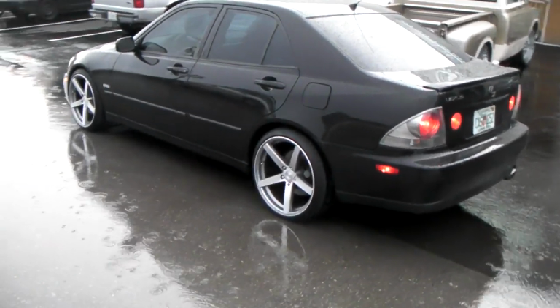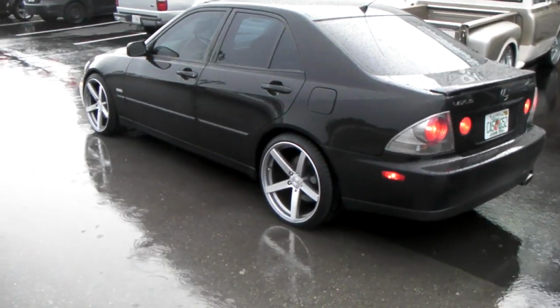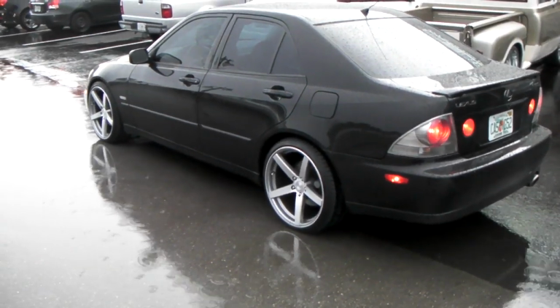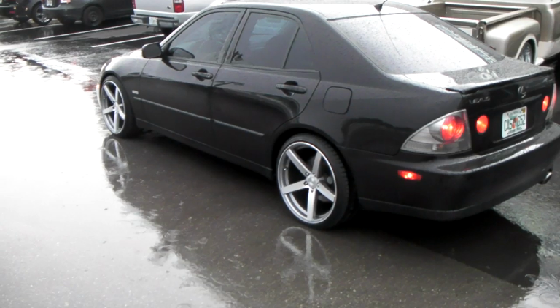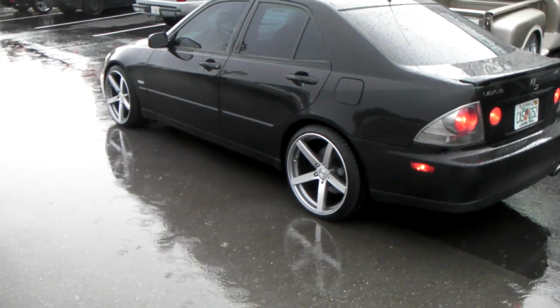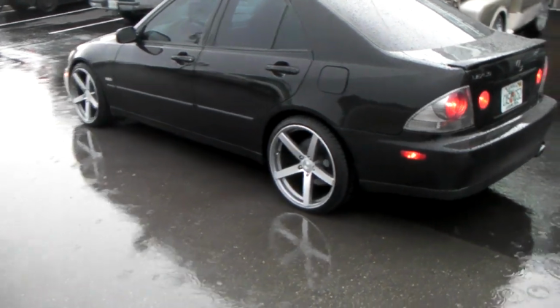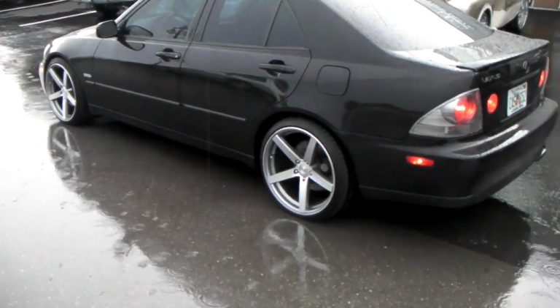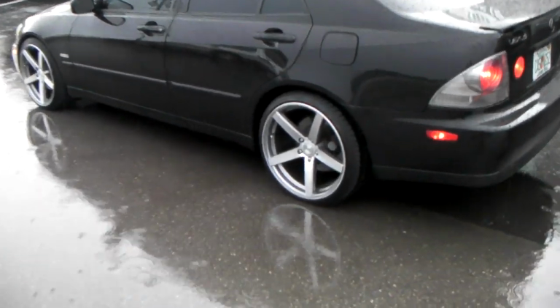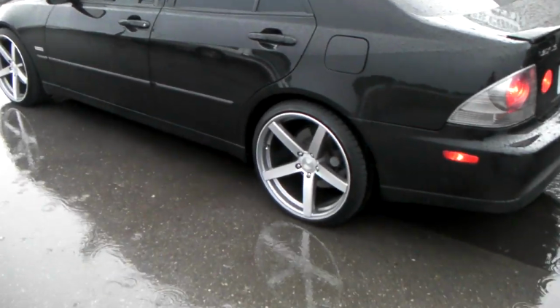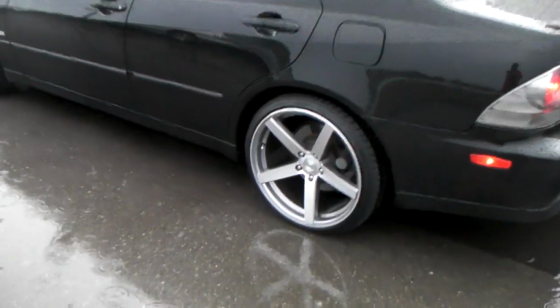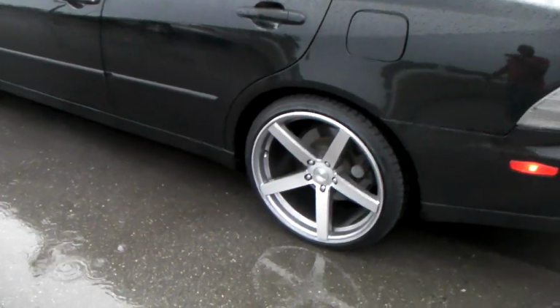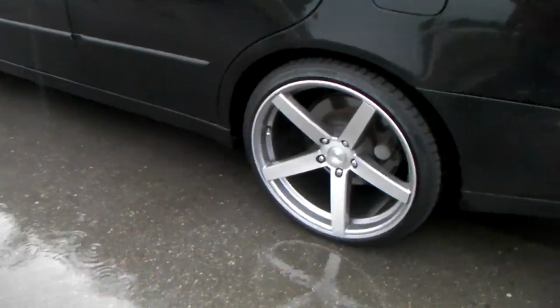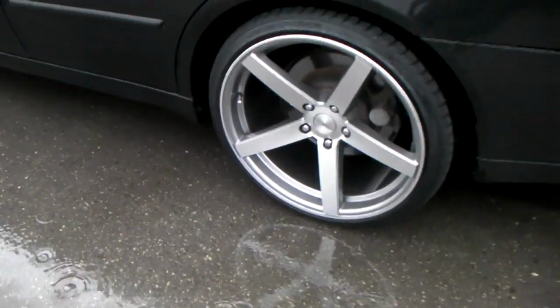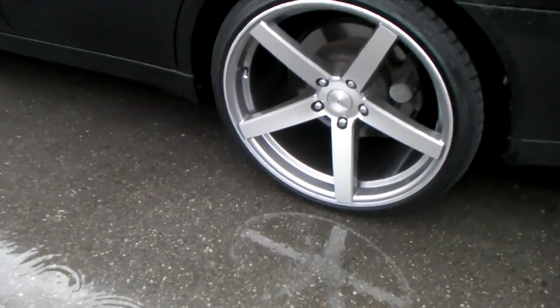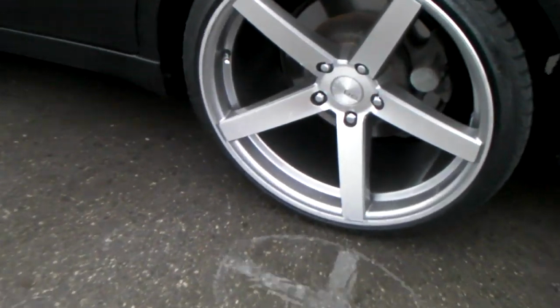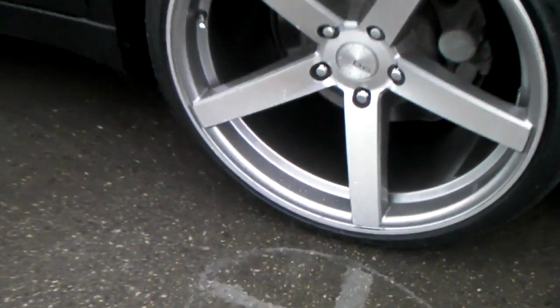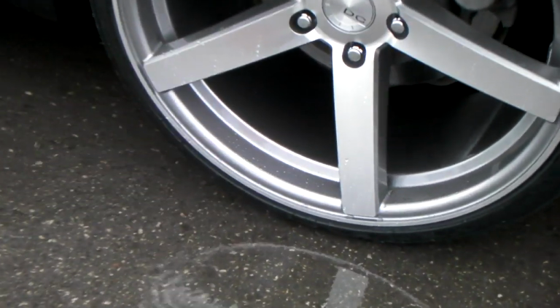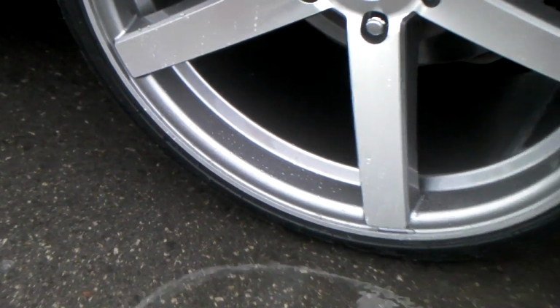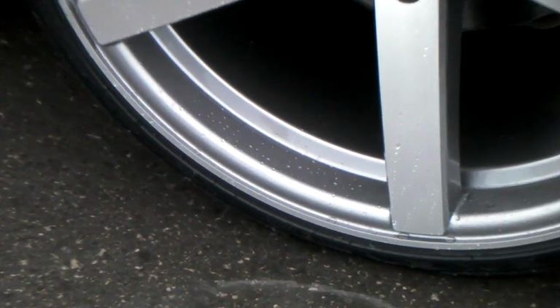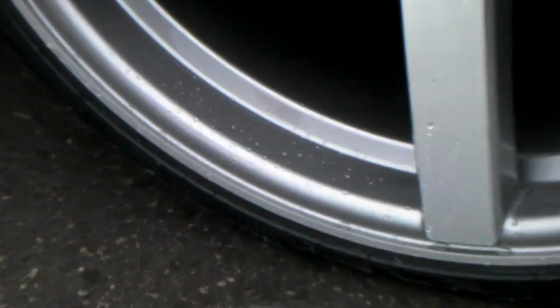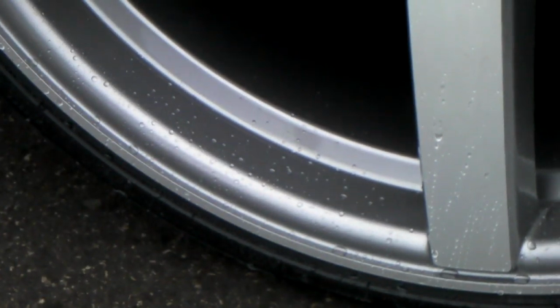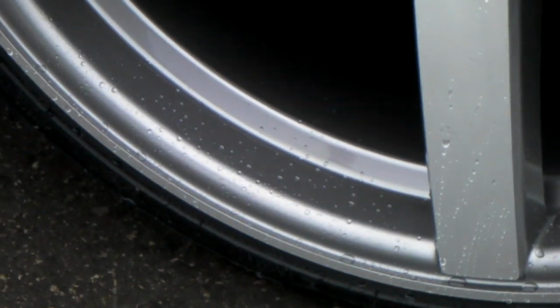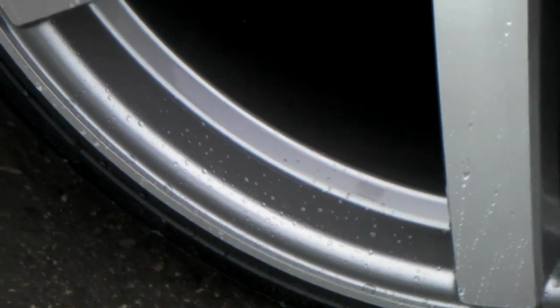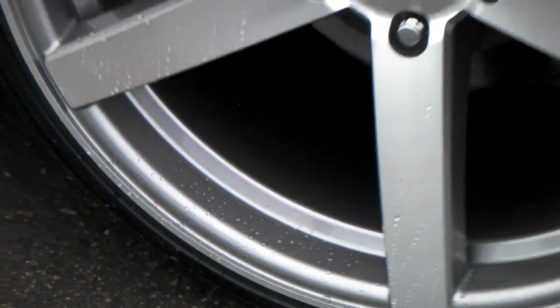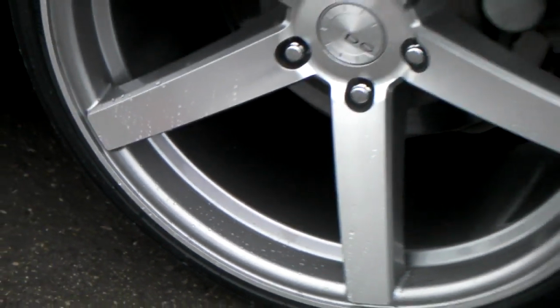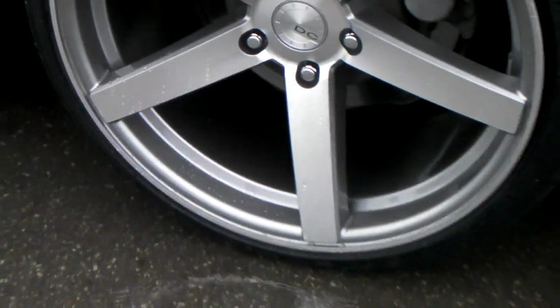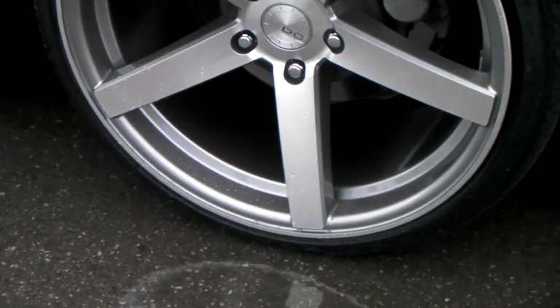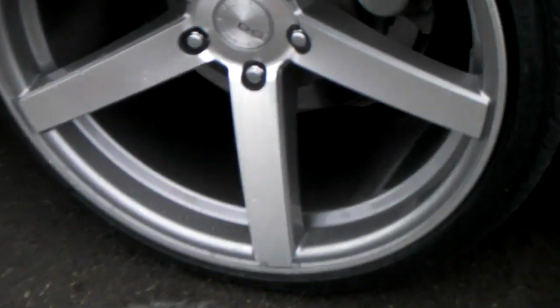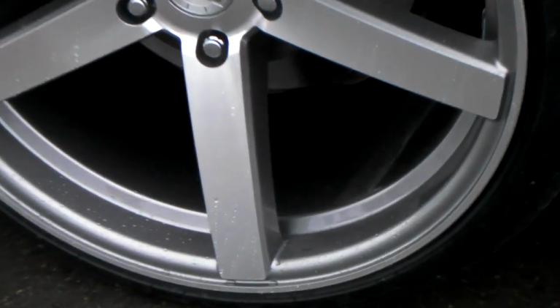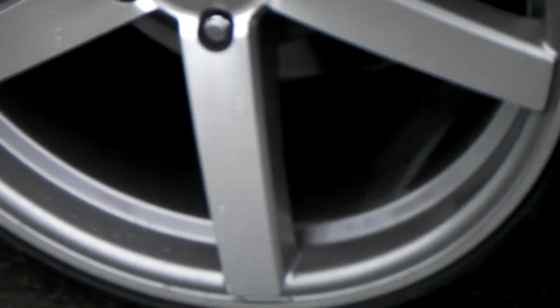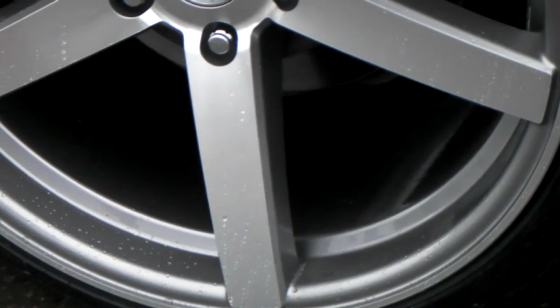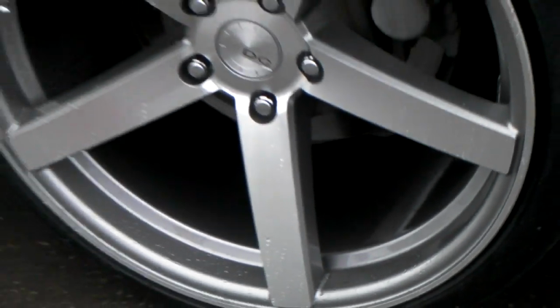Got the DC rims A10, machined with gun metal. I'm going to give you a close up on that. See the gun metal on the inside — it's a little bit darker than the silver on the outside. Gives it a nice contrast in between the spokes right there.